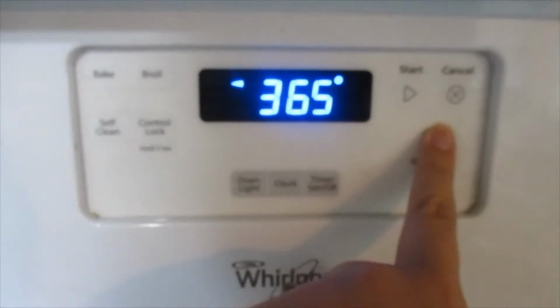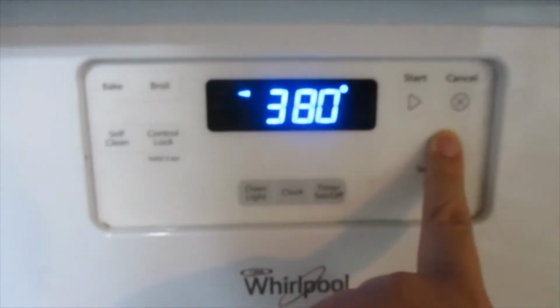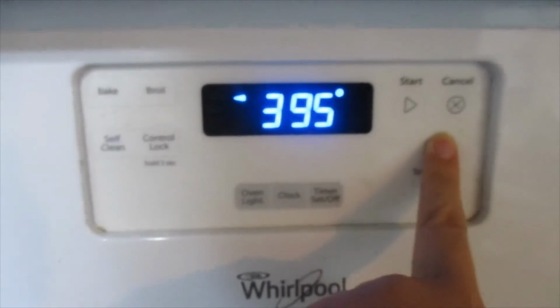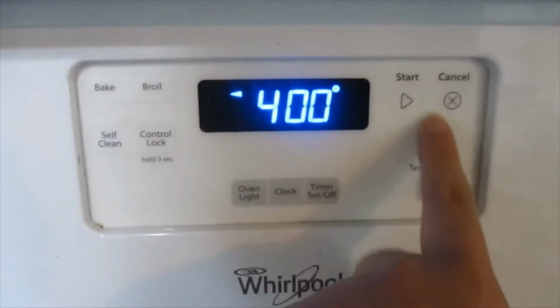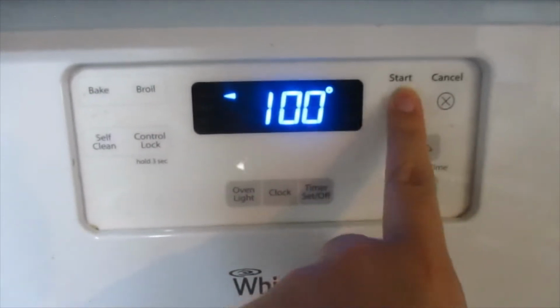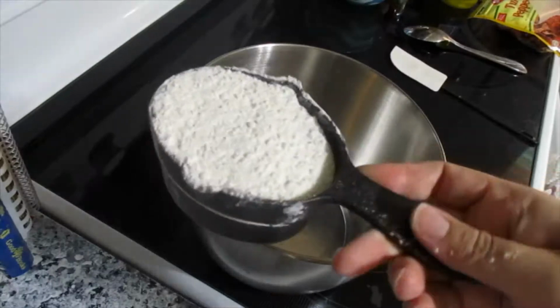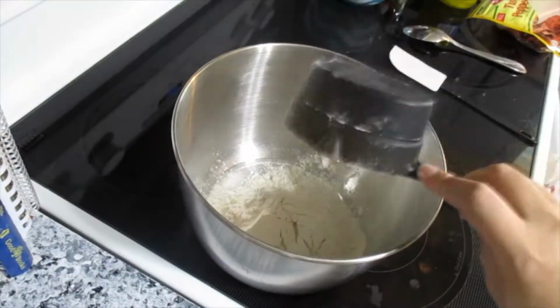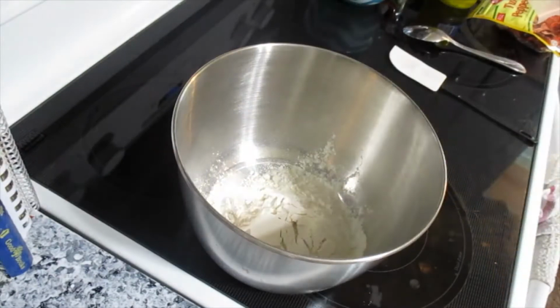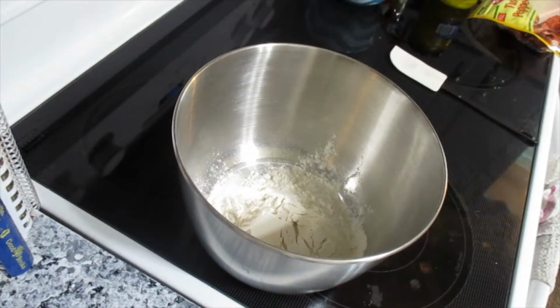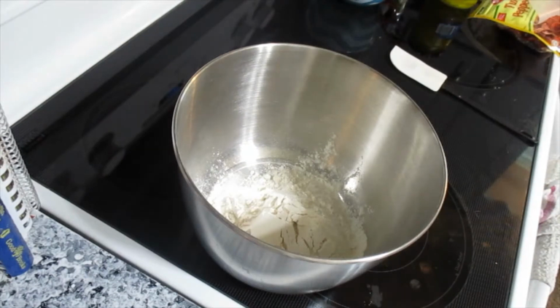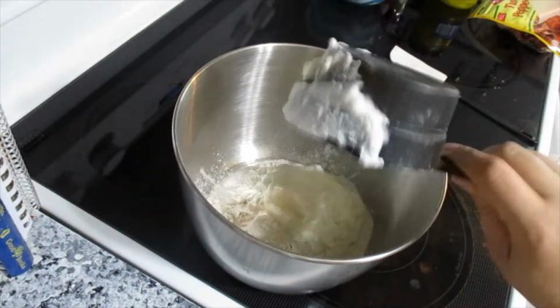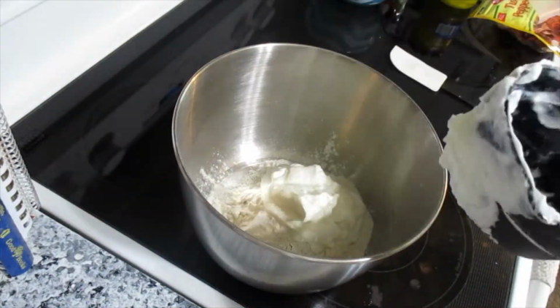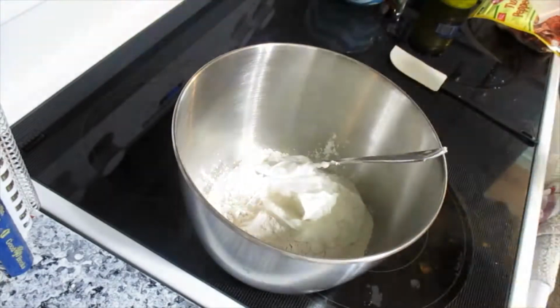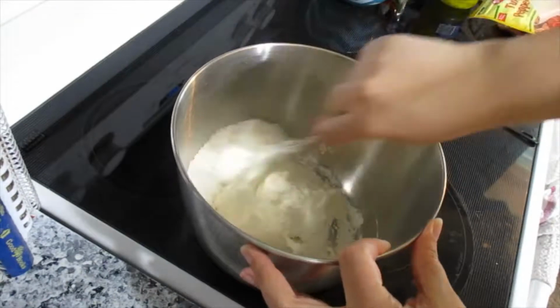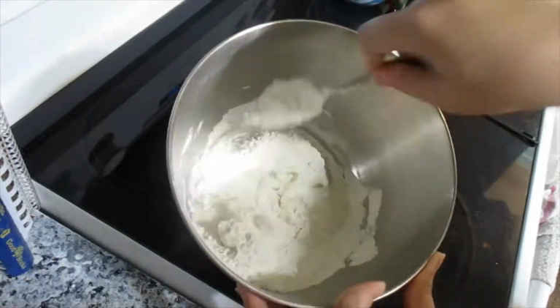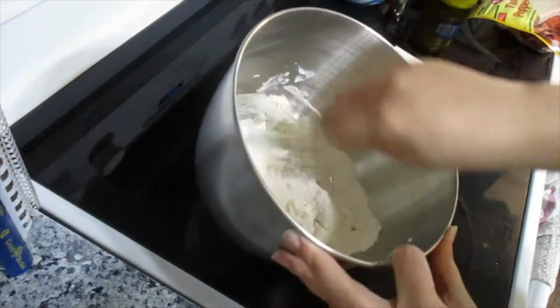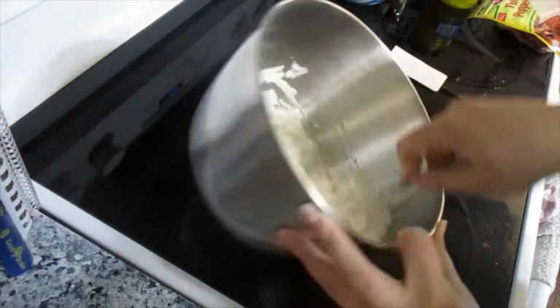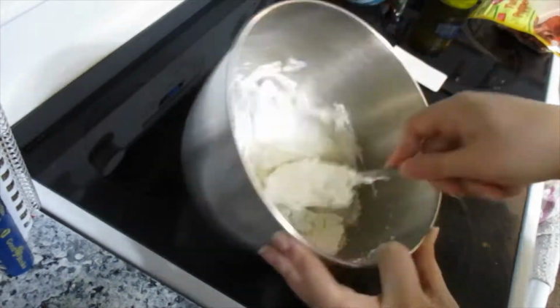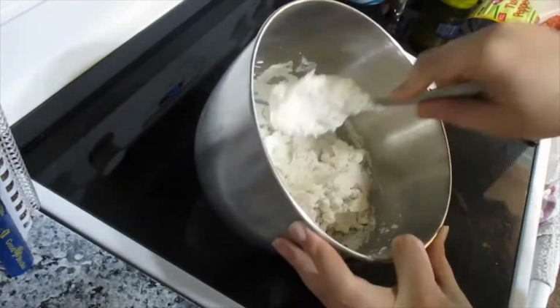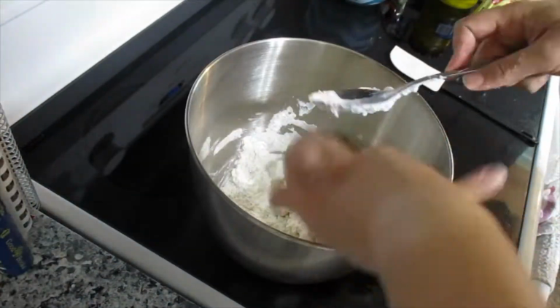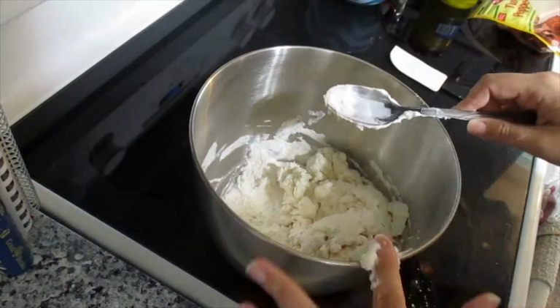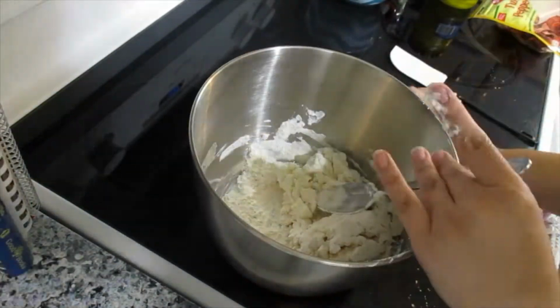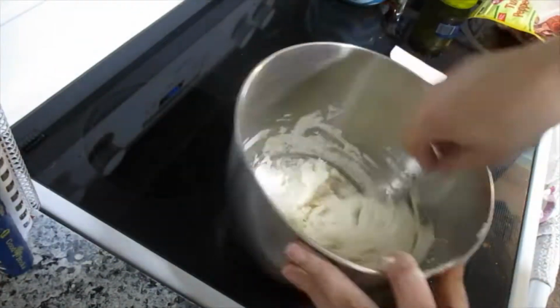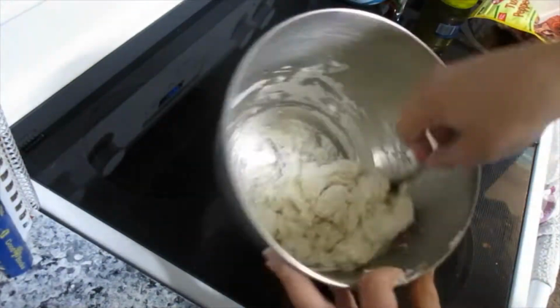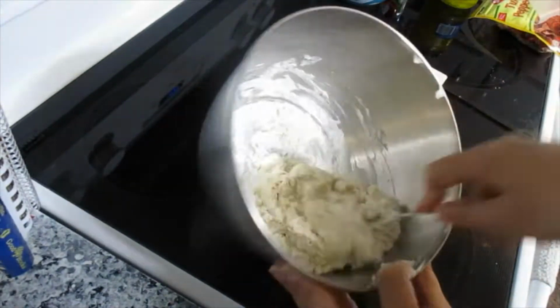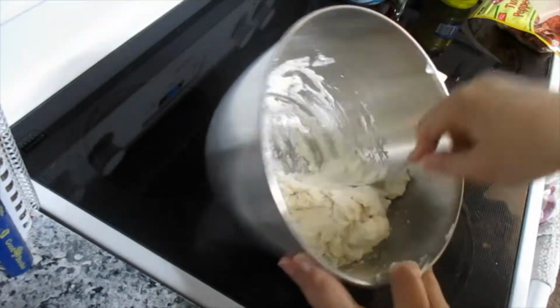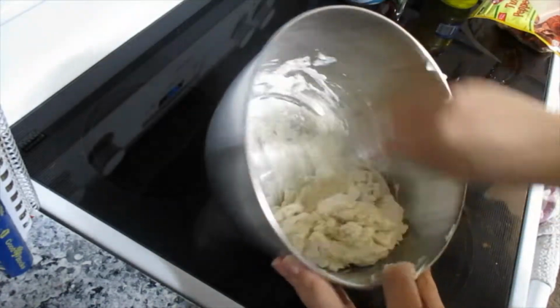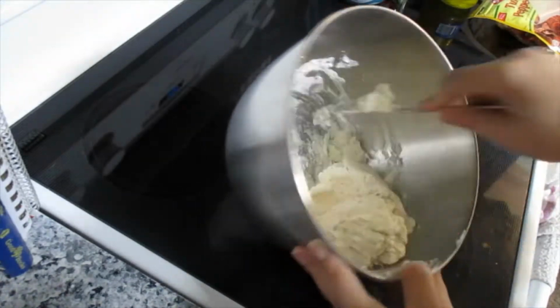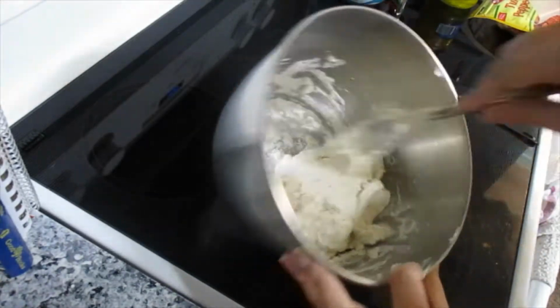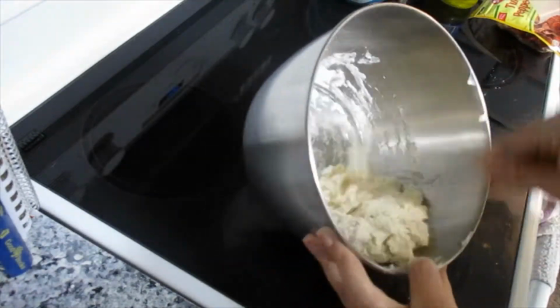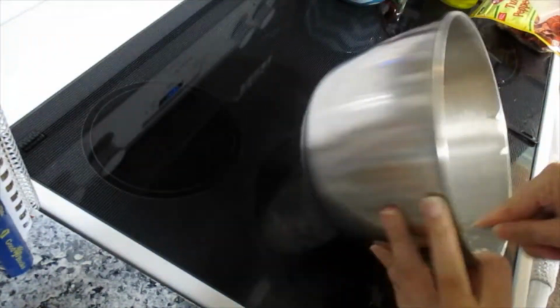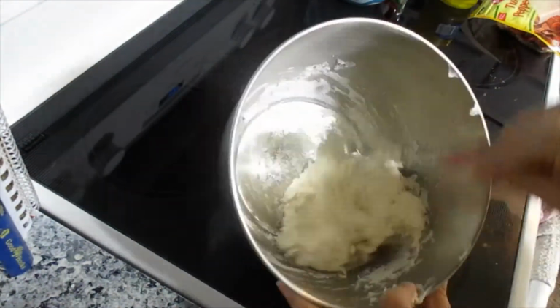You want to preheat your oven to 400. Then you do one cup of self-rising flour and one cup of fat-free yogurt. You want to mix this all up. Make sure you keep mixing it until there's no loose flour at the bottom.